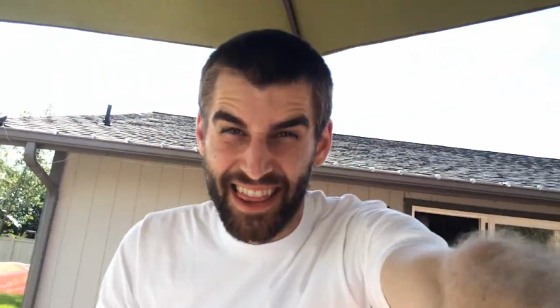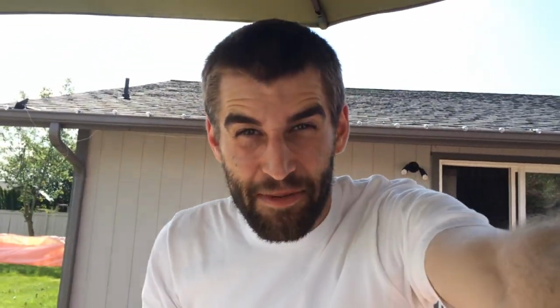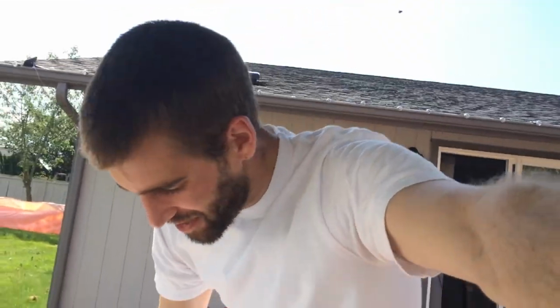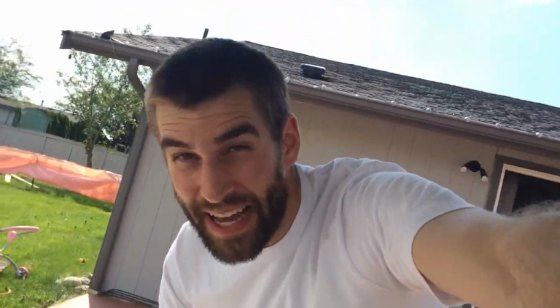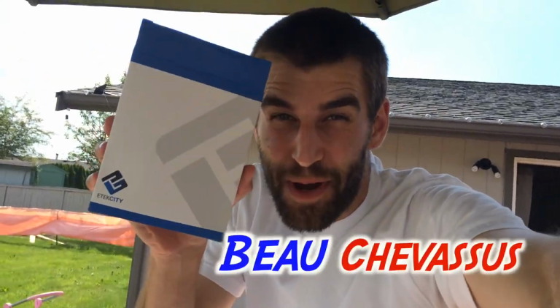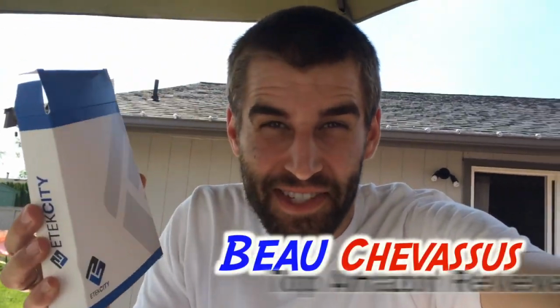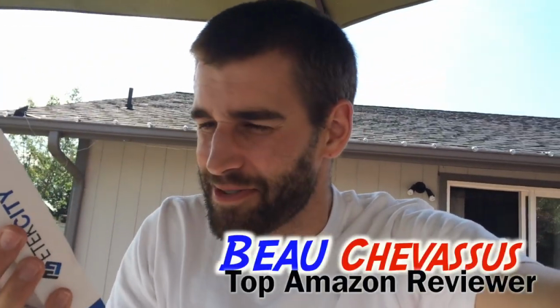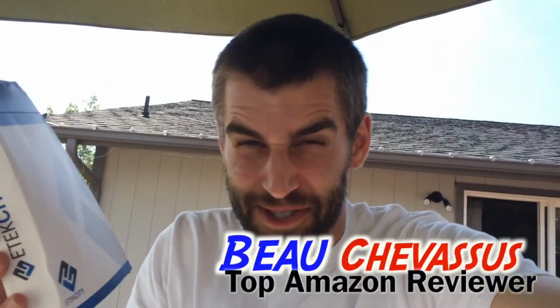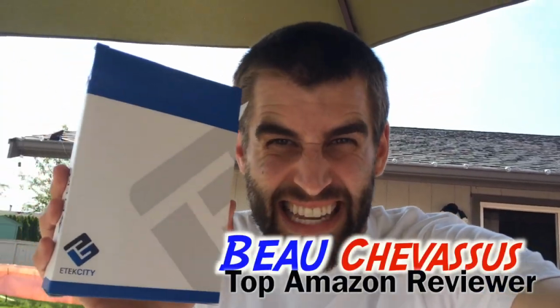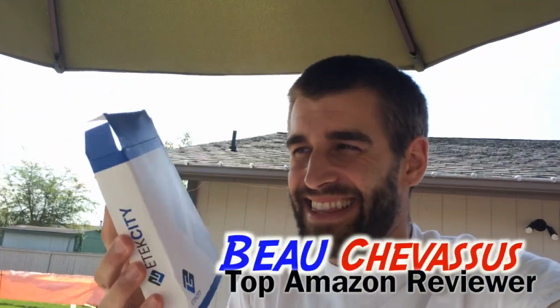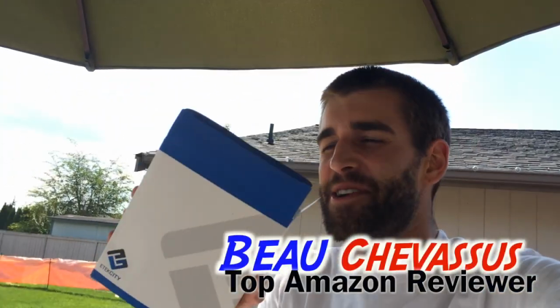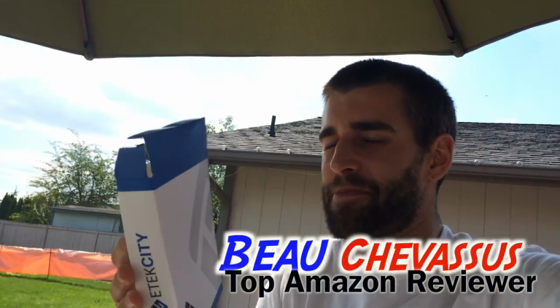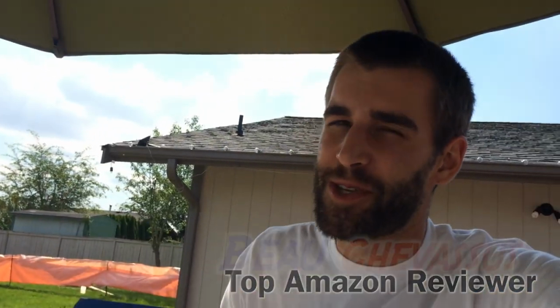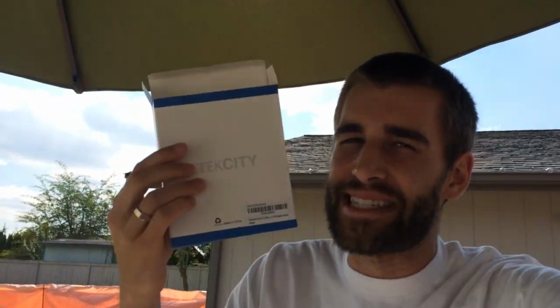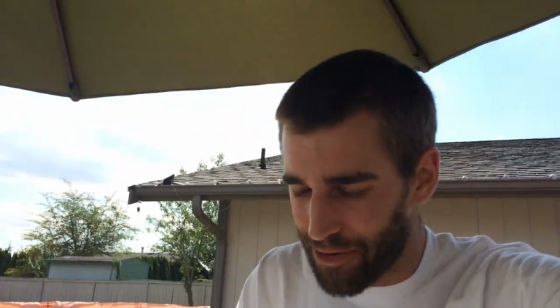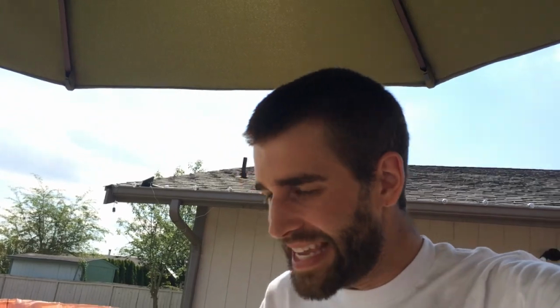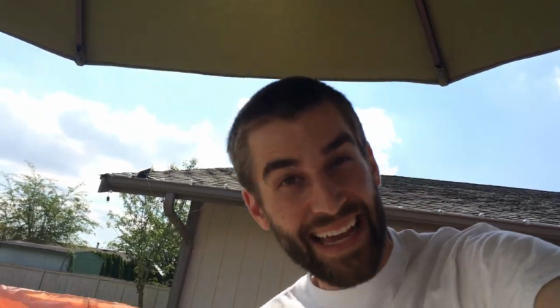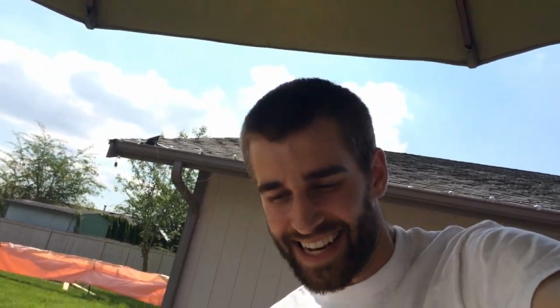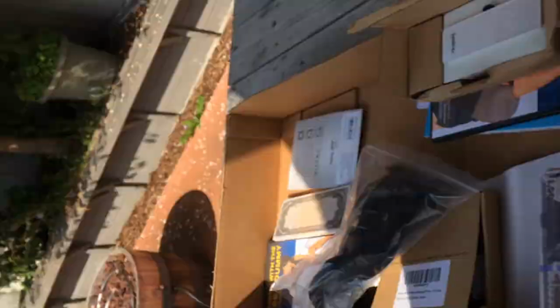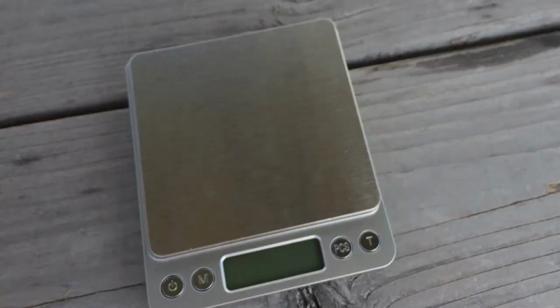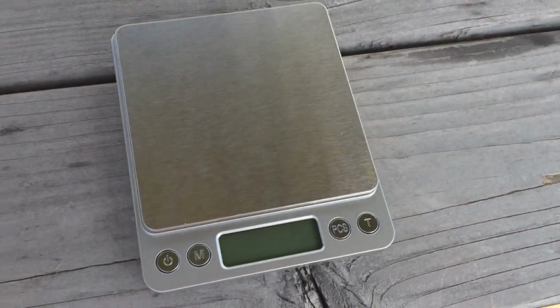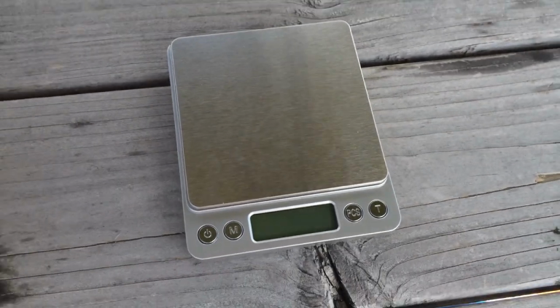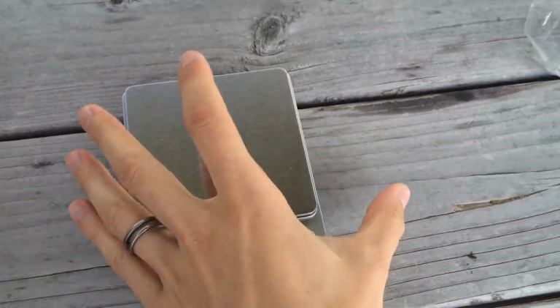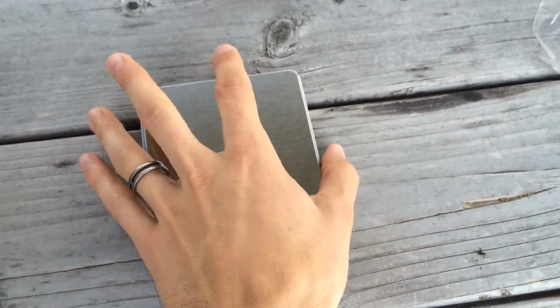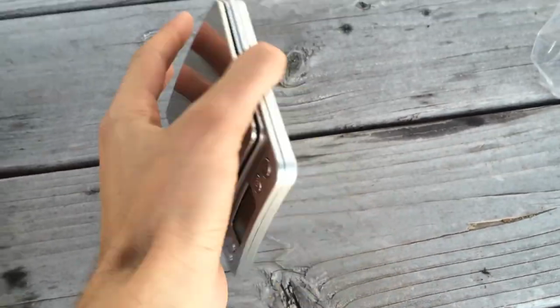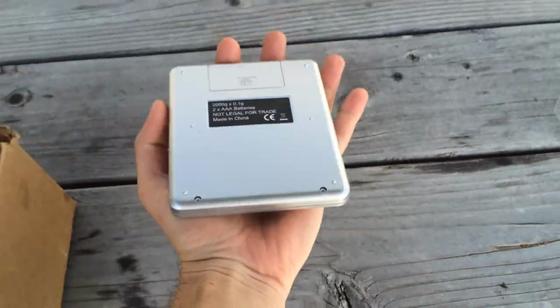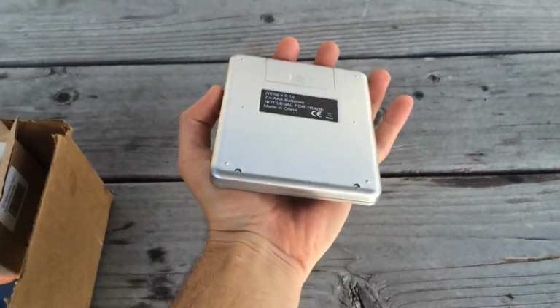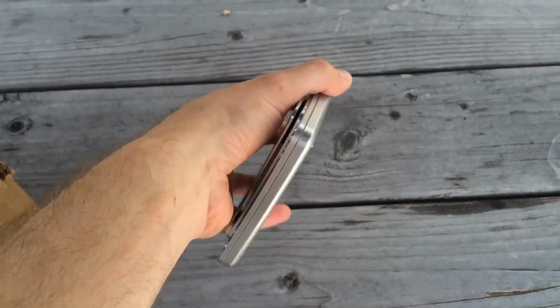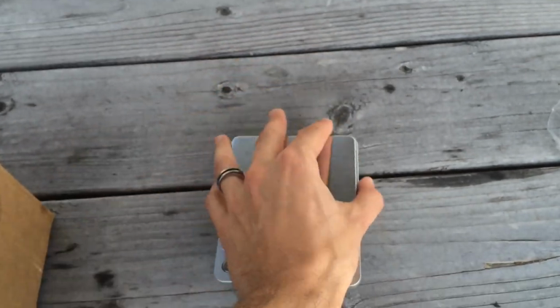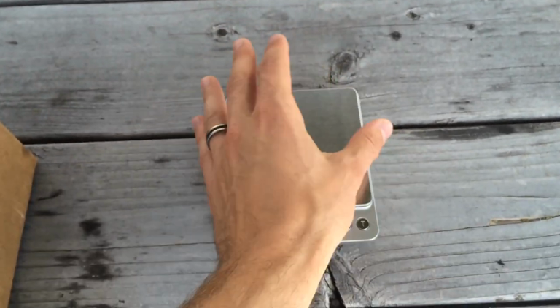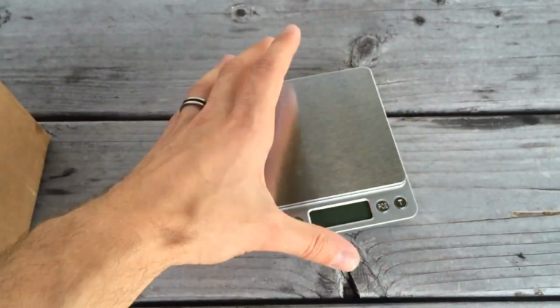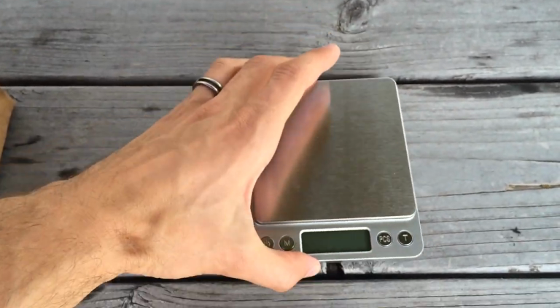Hello, Amazon.com. My name is Beau Chevesu. I review all sorts of fantastic things here. Today I'm coming to you with this scale from E-Tech City. Check it out right here — it's about this big, in case you're wondering.